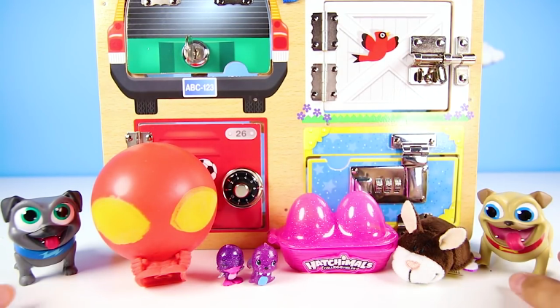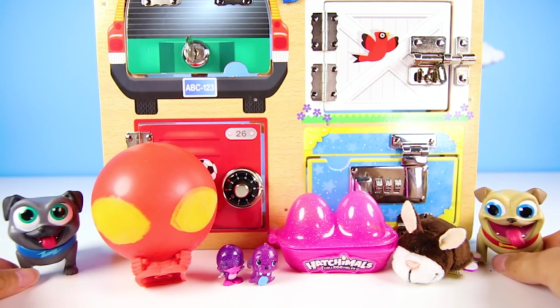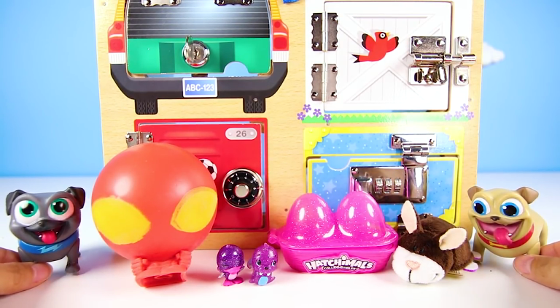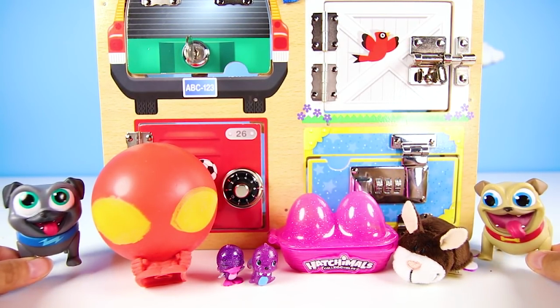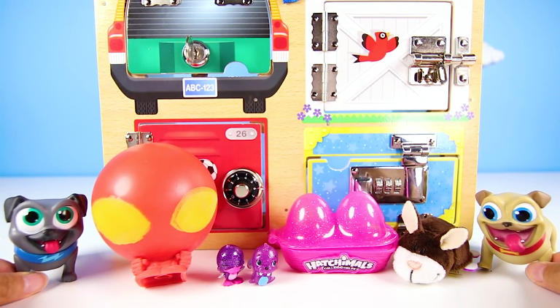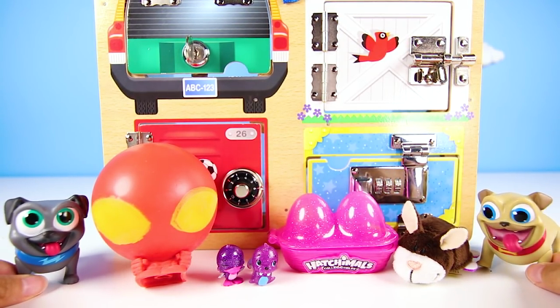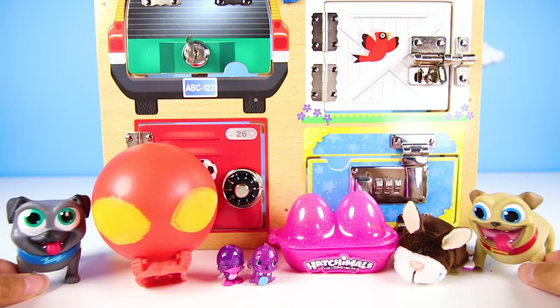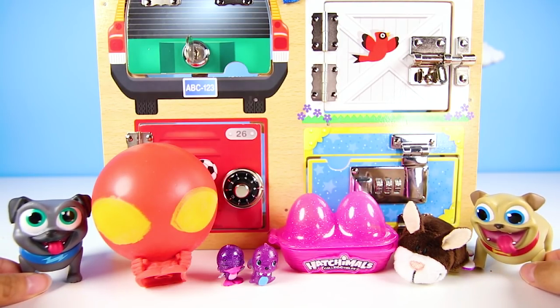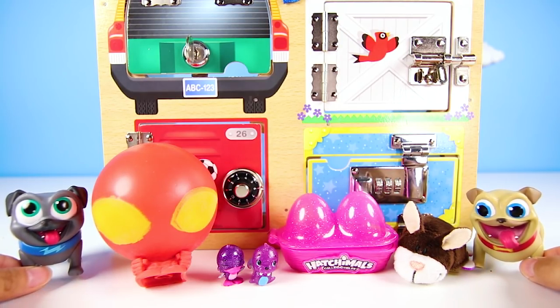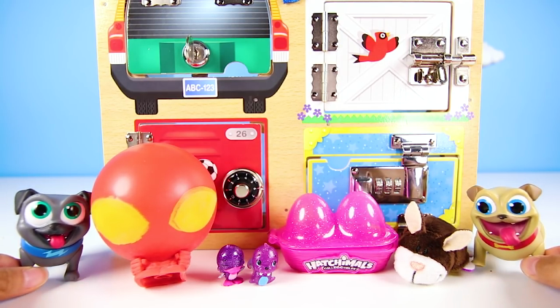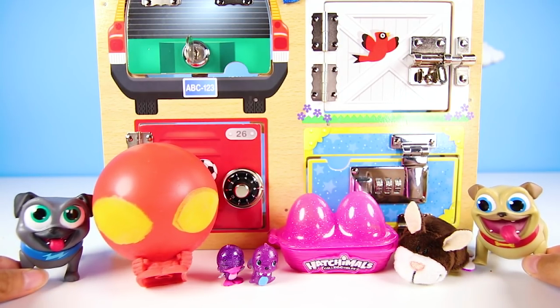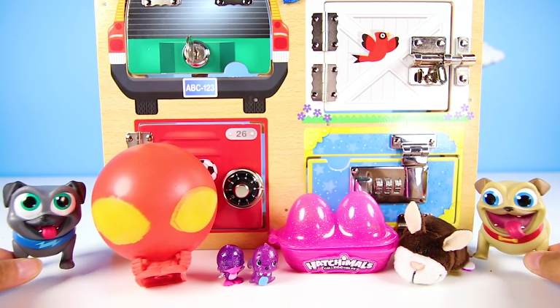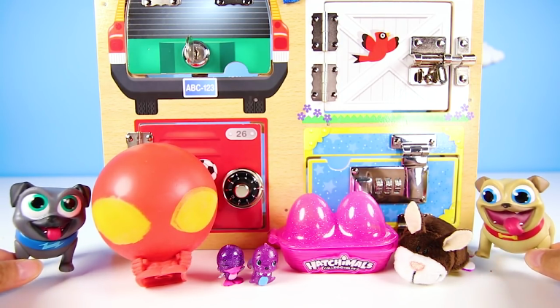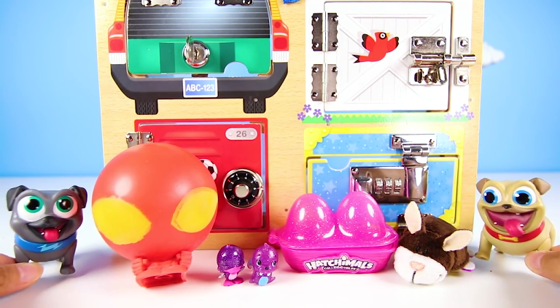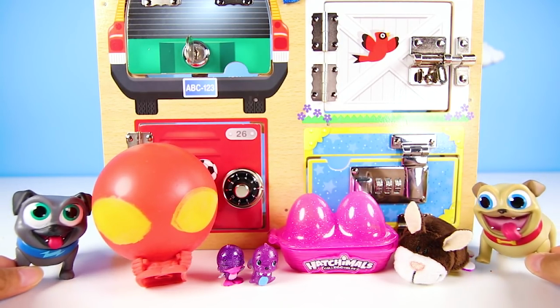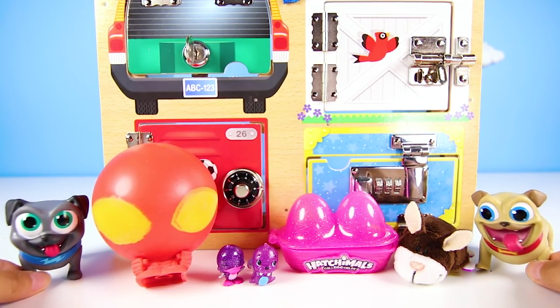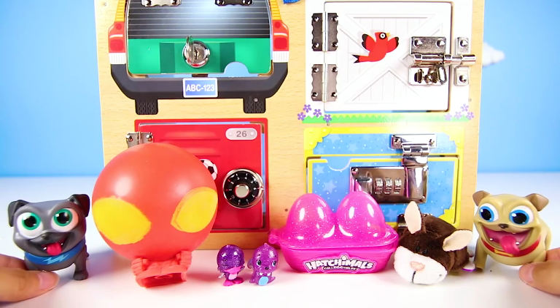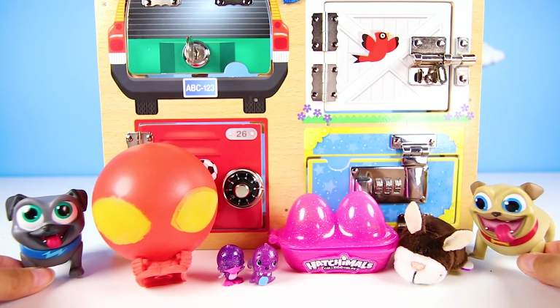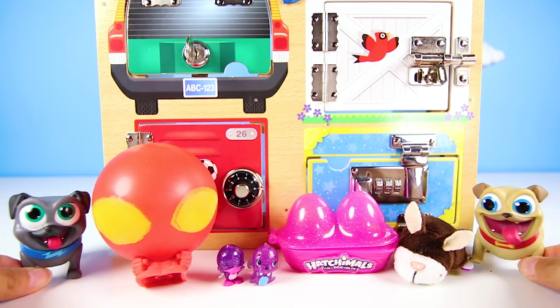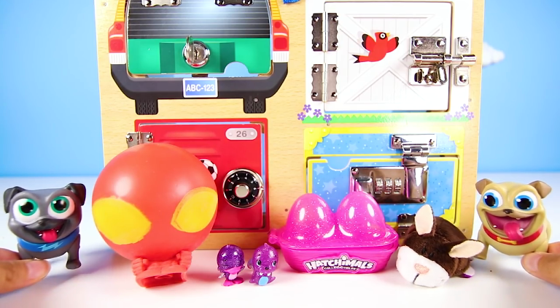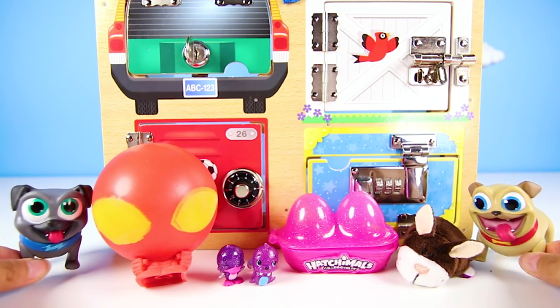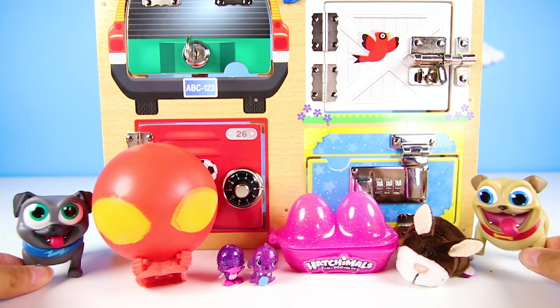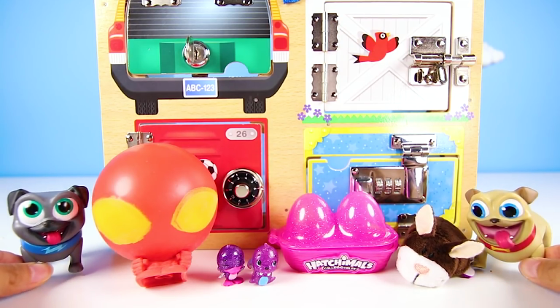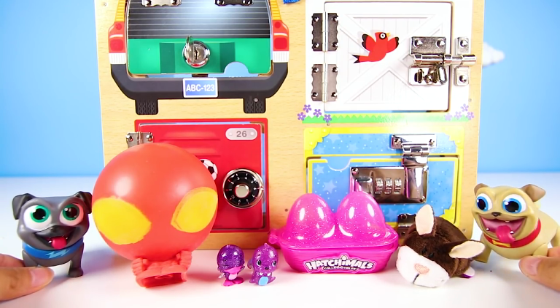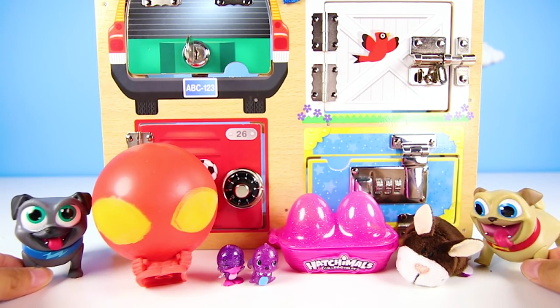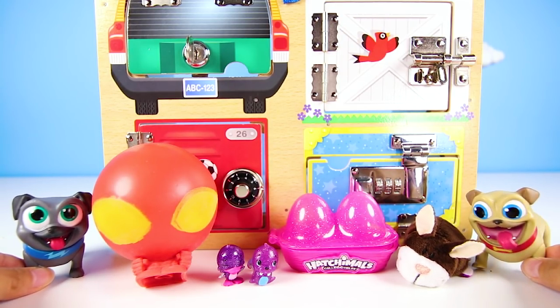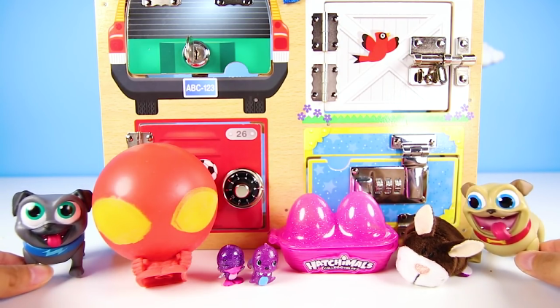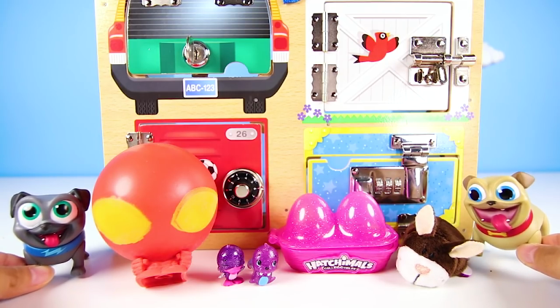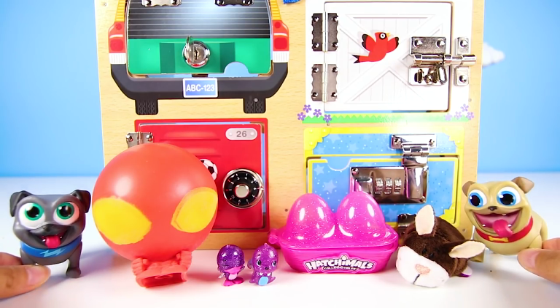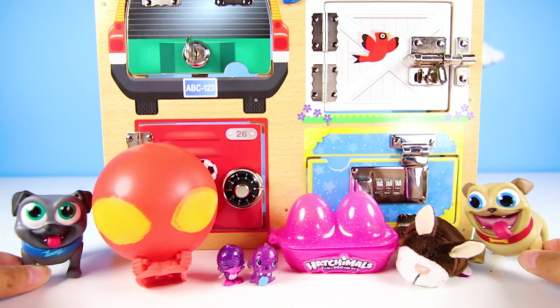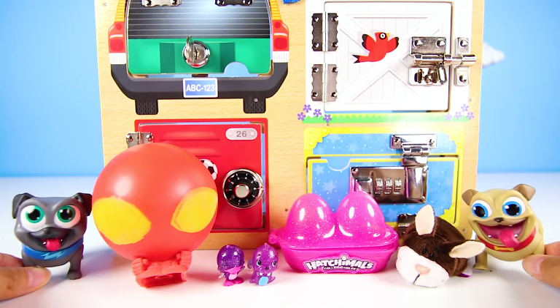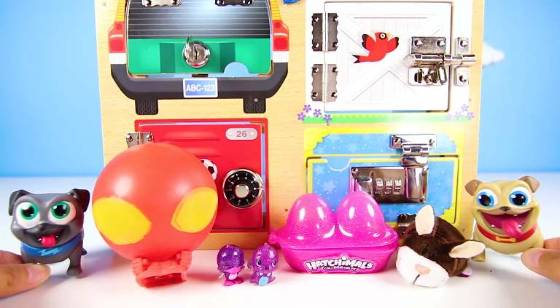Today was so great! I'm so happy that Bingo dug for clues and found Rolly. If you had a fun time opening surprise toys and finding Rolly, then don't forget to subscribe to my channel! Now are you ready for another adventure? Let's go!